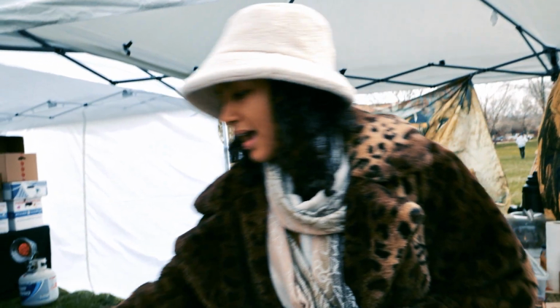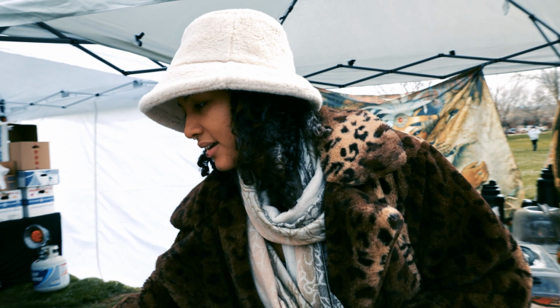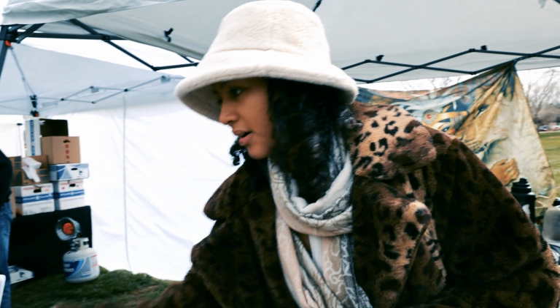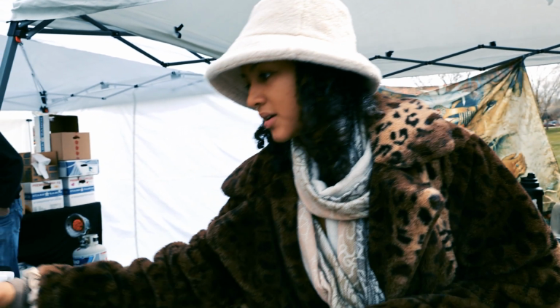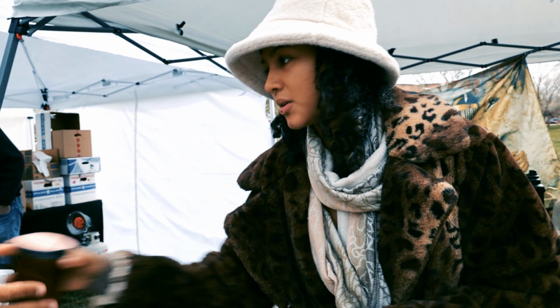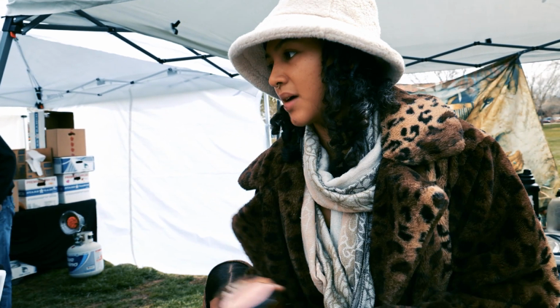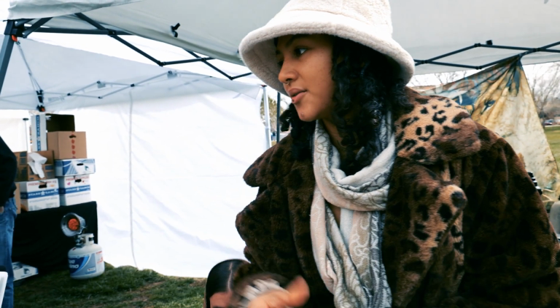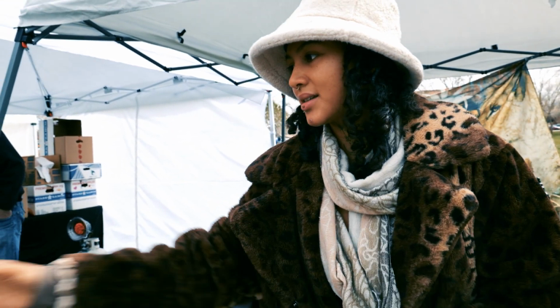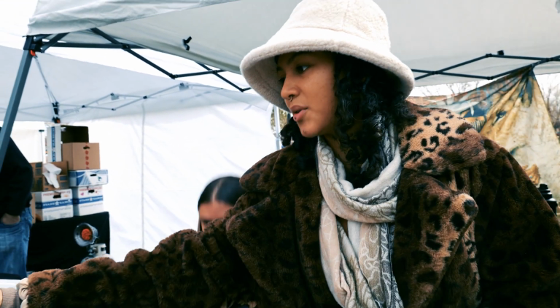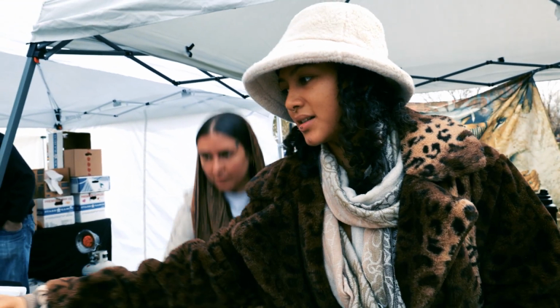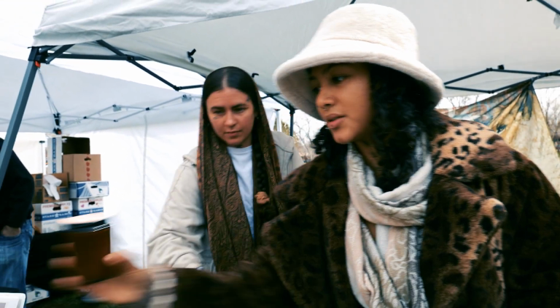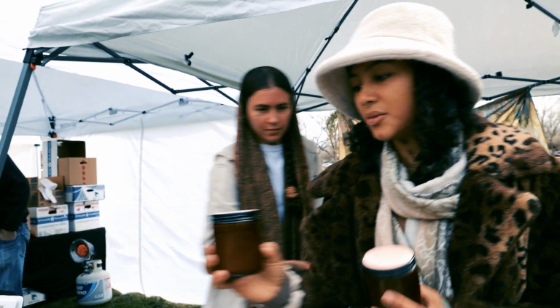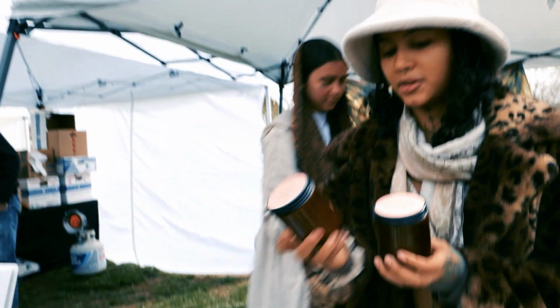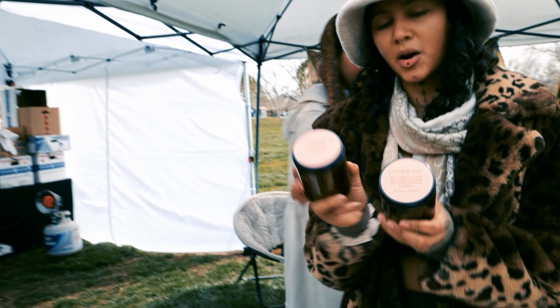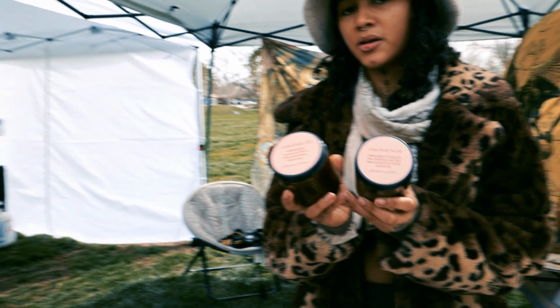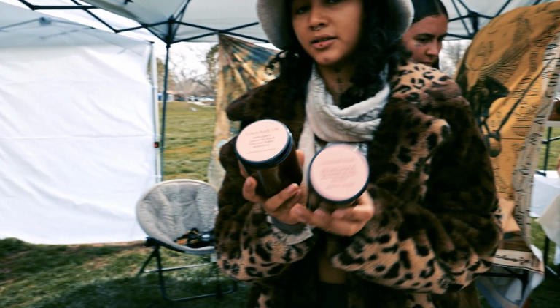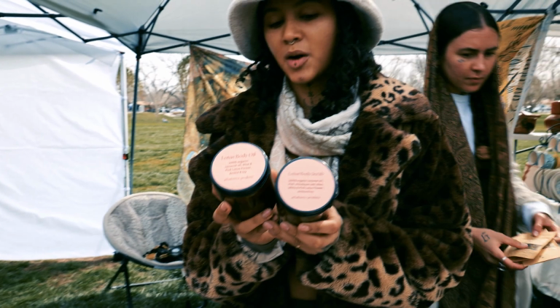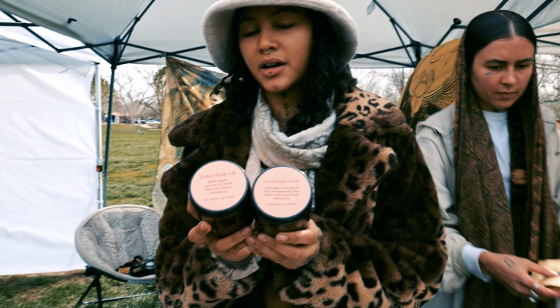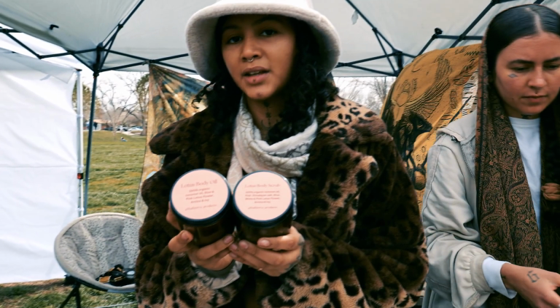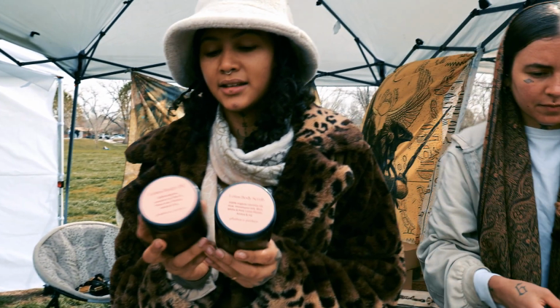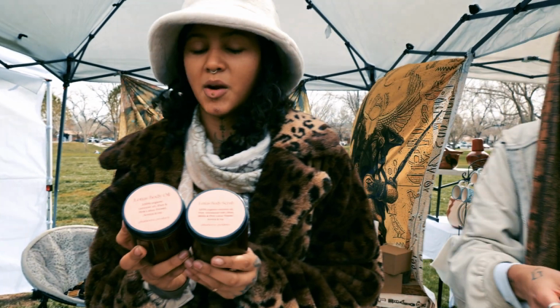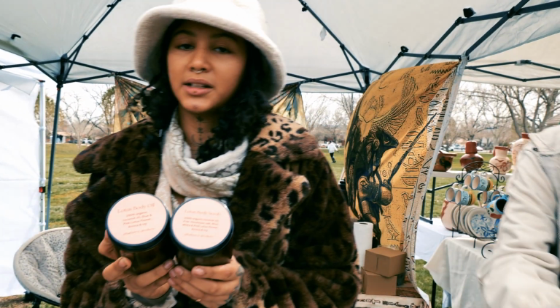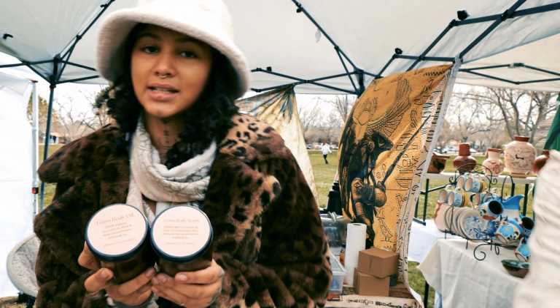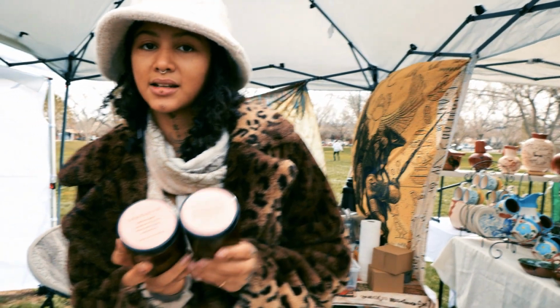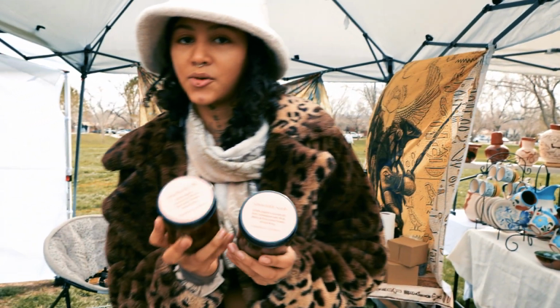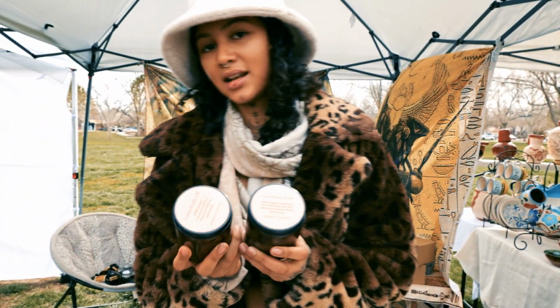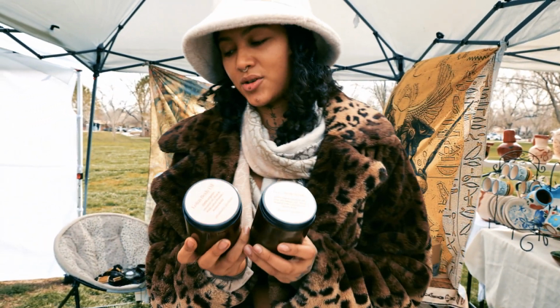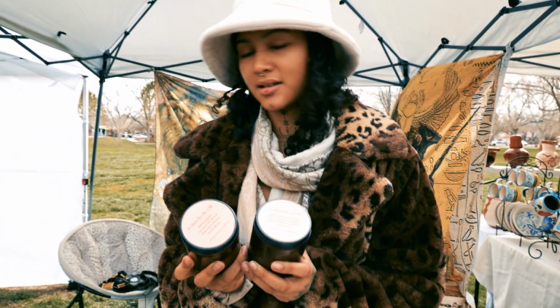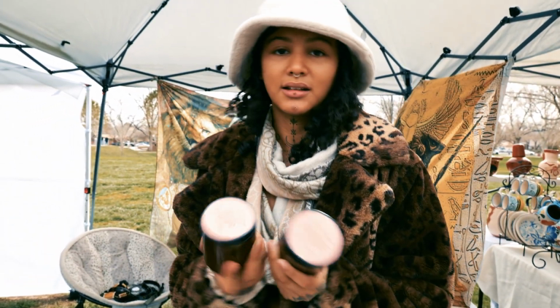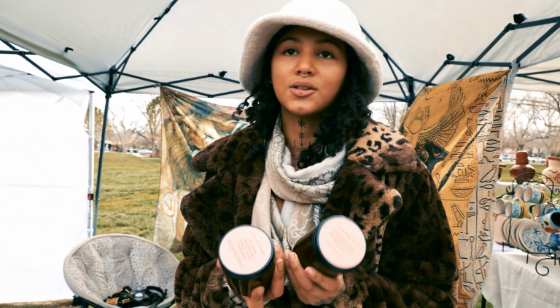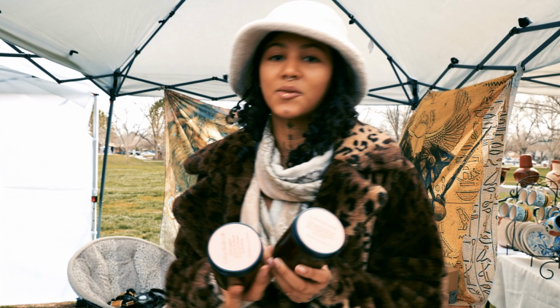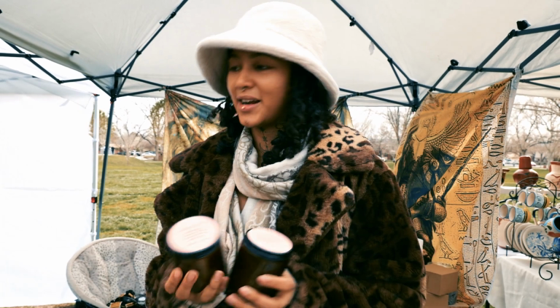Over here we also have some beauty products — a lotus body oil and a lotus body scrub. These pair really well together as an exfoliant and moisturizer, and you can use them all over your body.